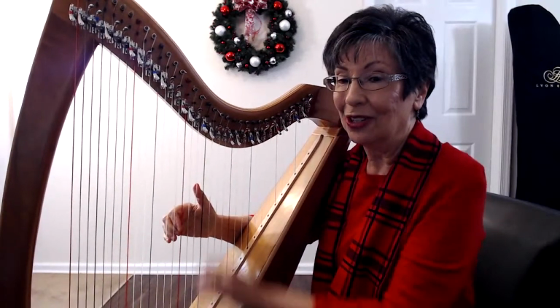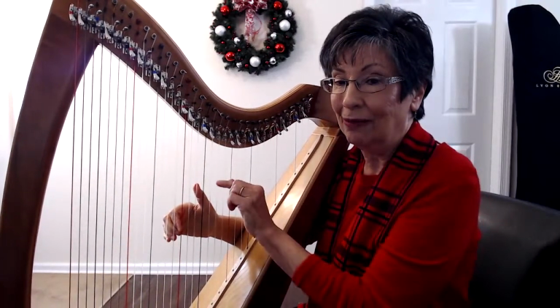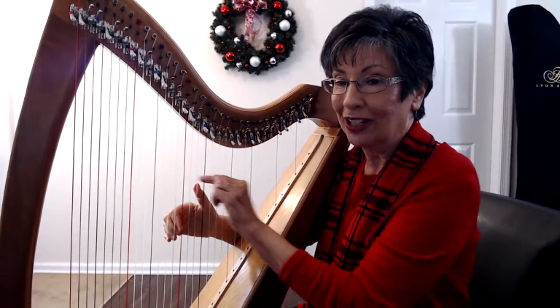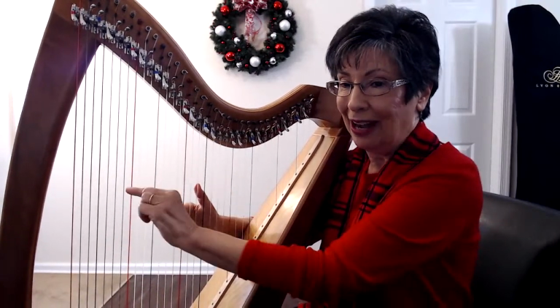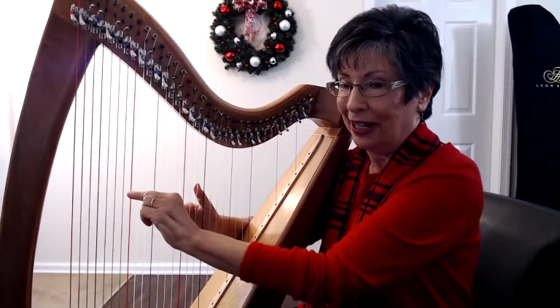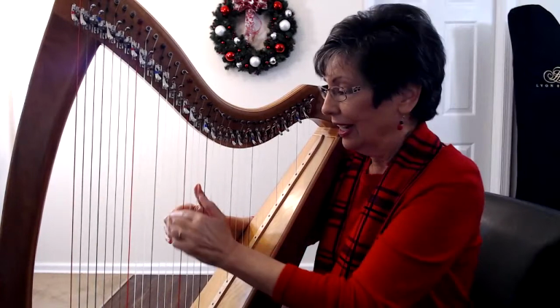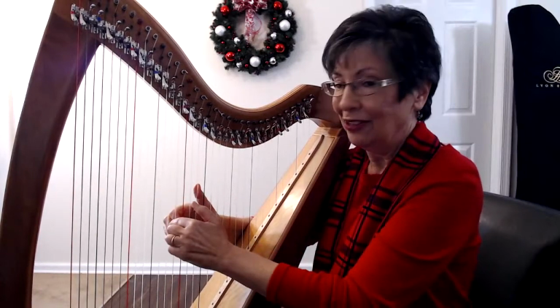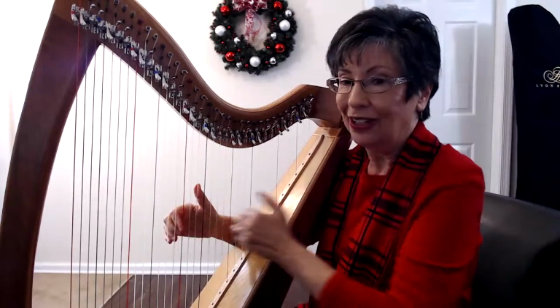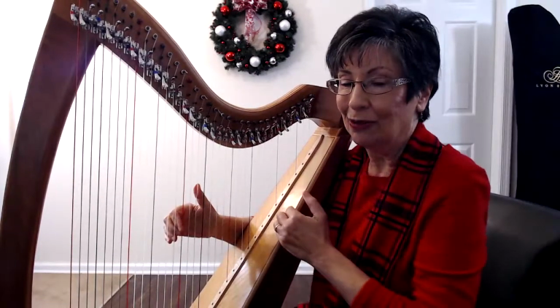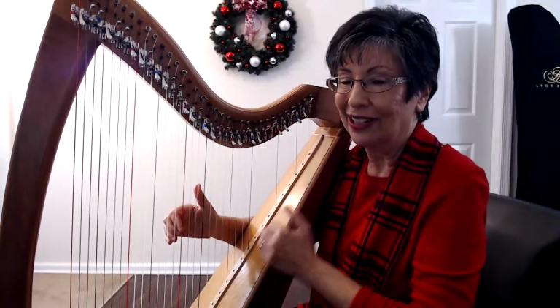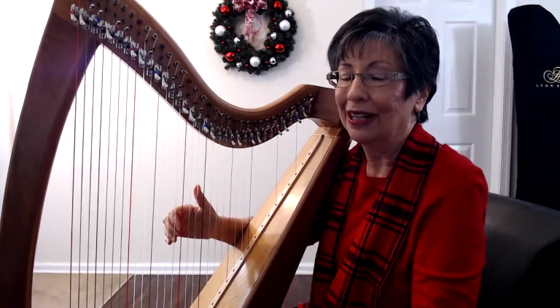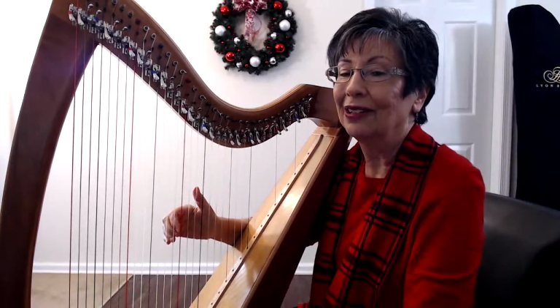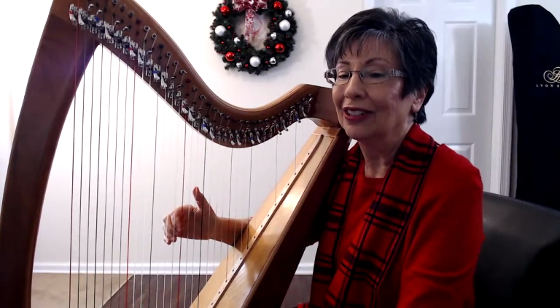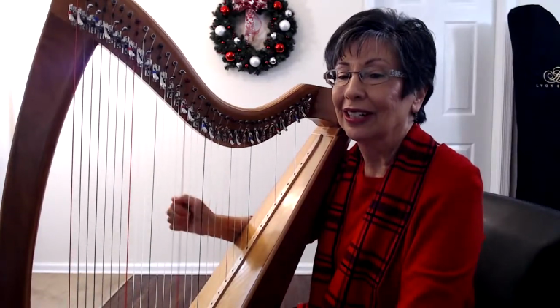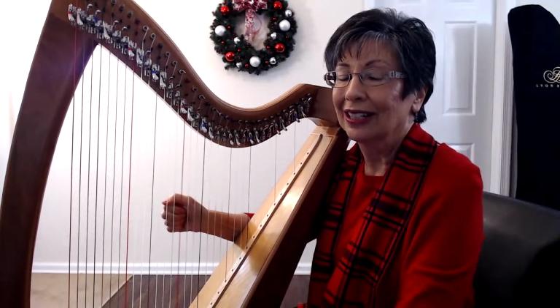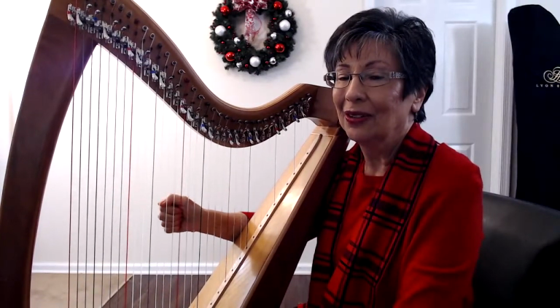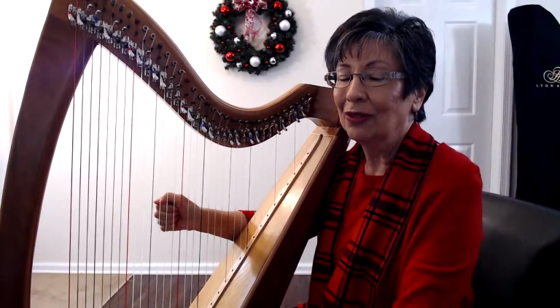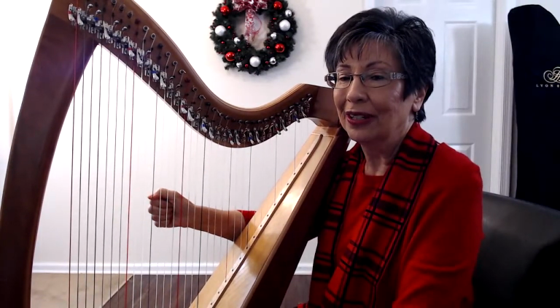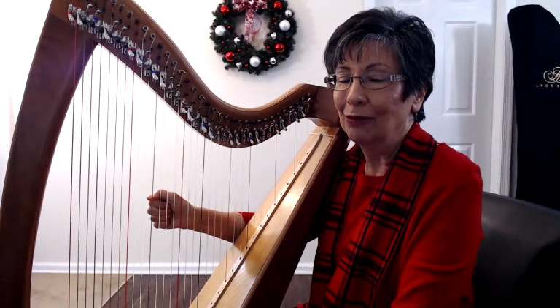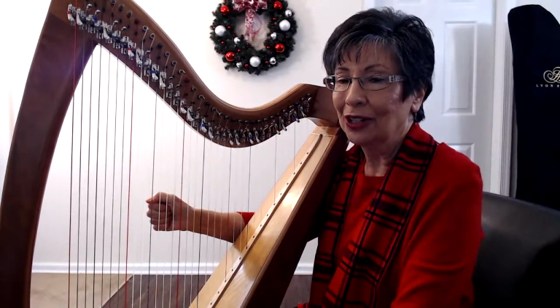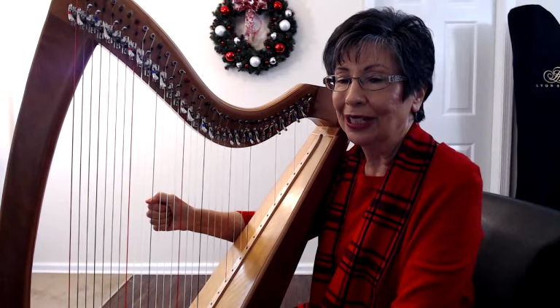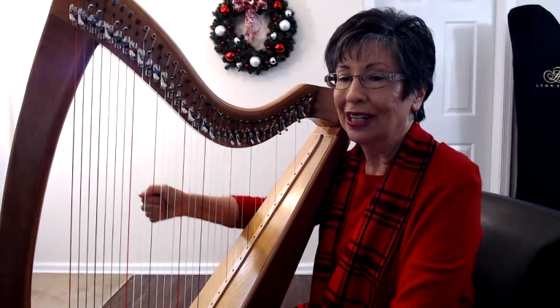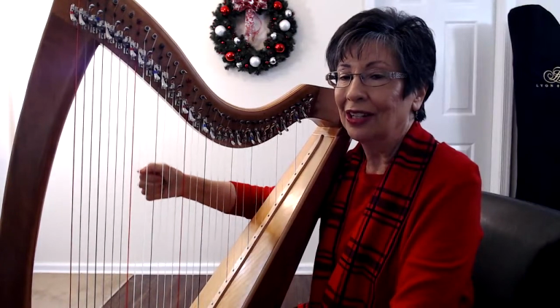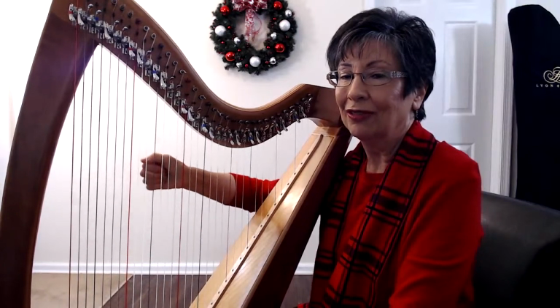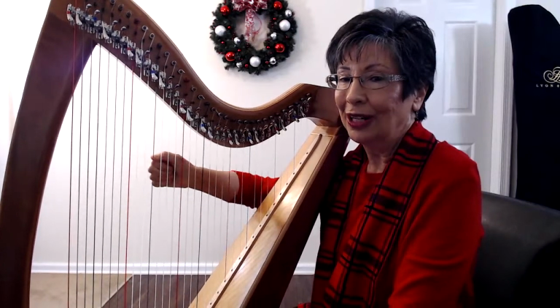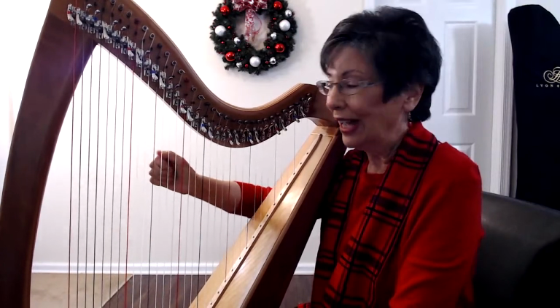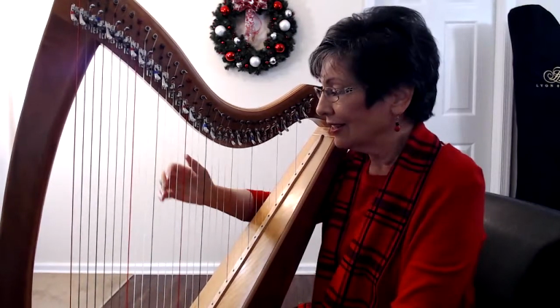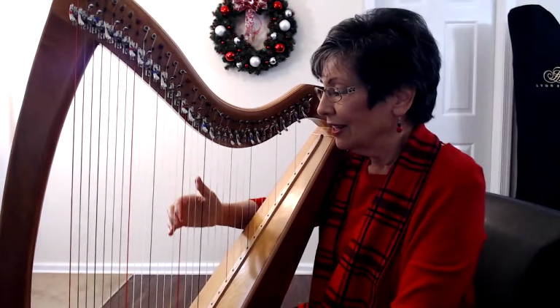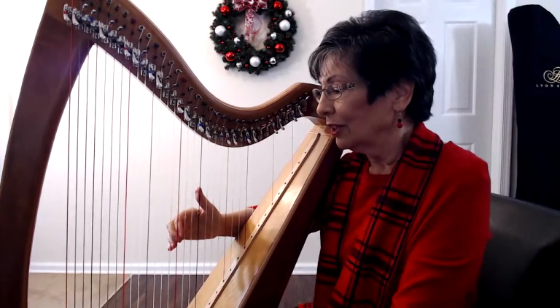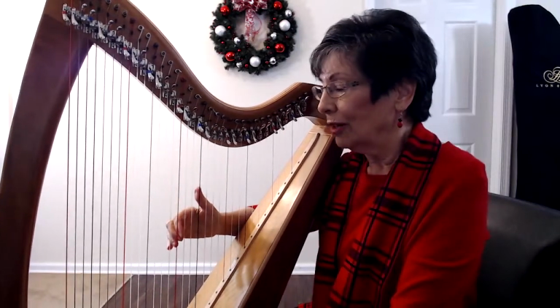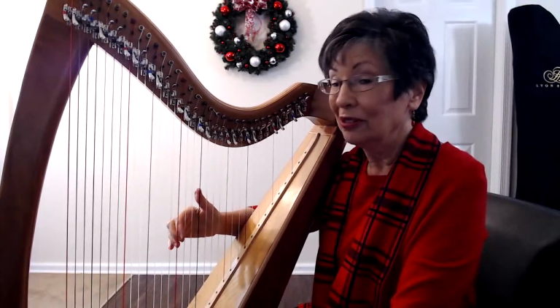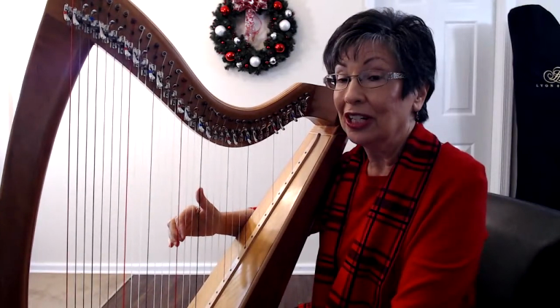The thumb works that way and the fingers work this way, and you have to close them so the hand winds up like this — and then a nice float and relax. Then we're going to go up to the D and the F, same thing.